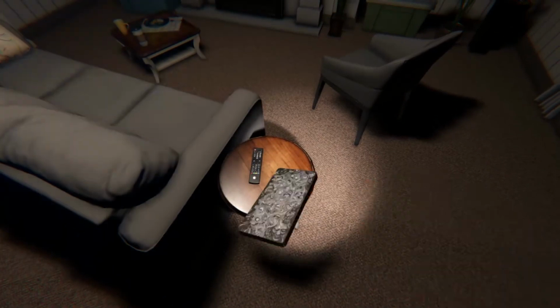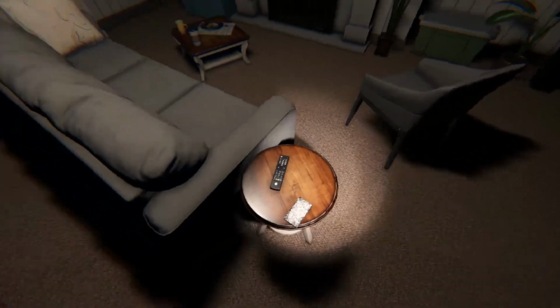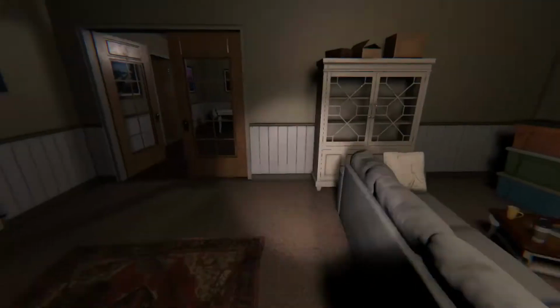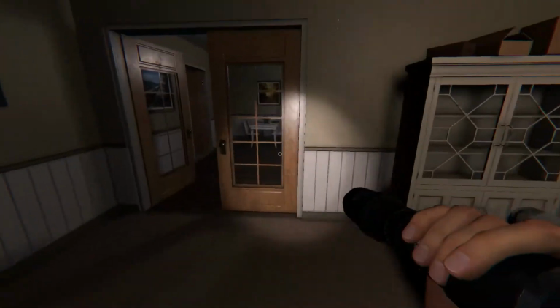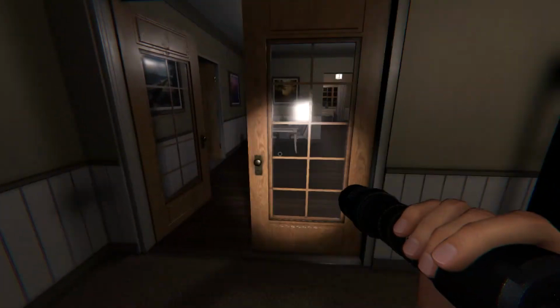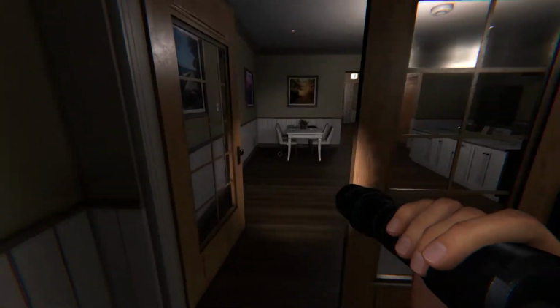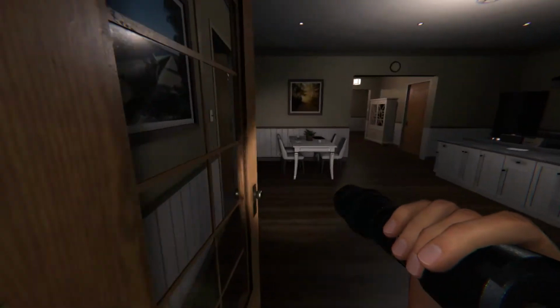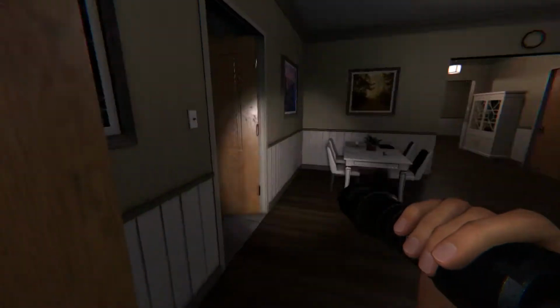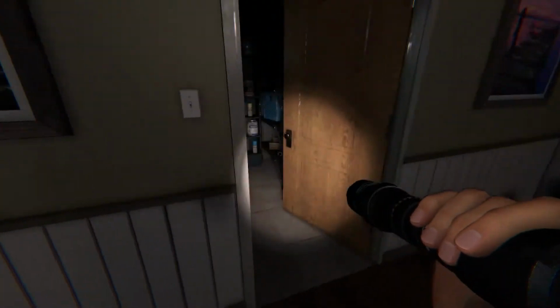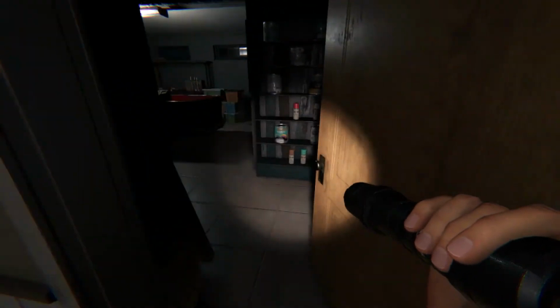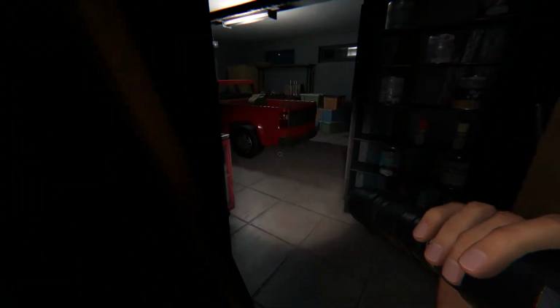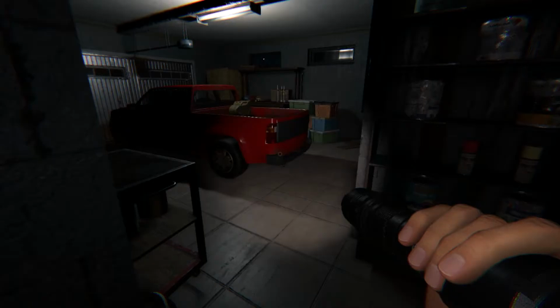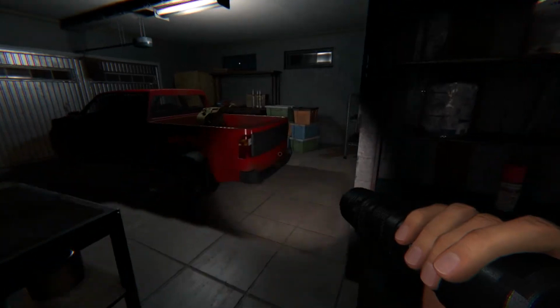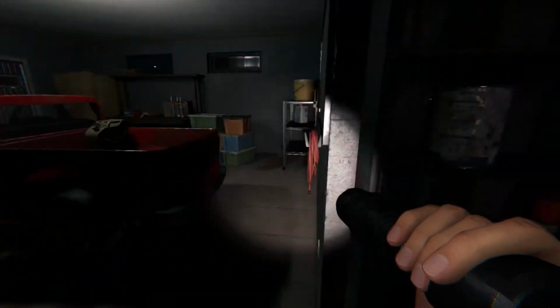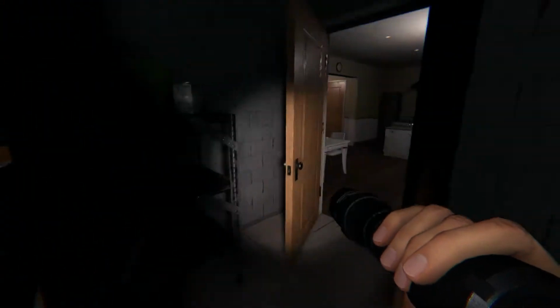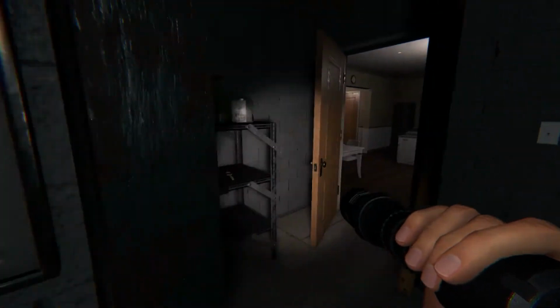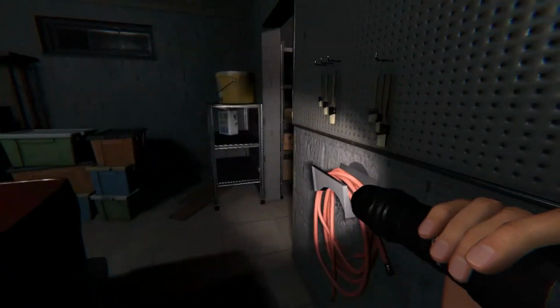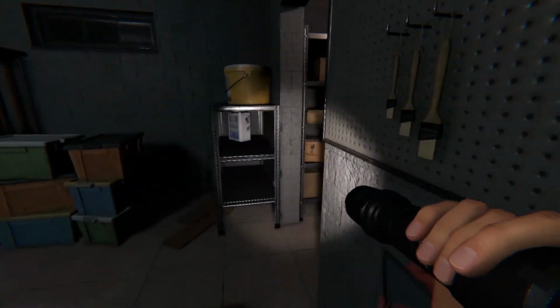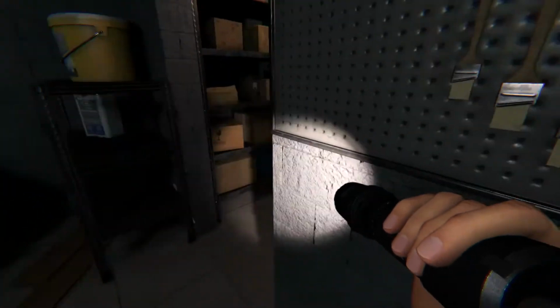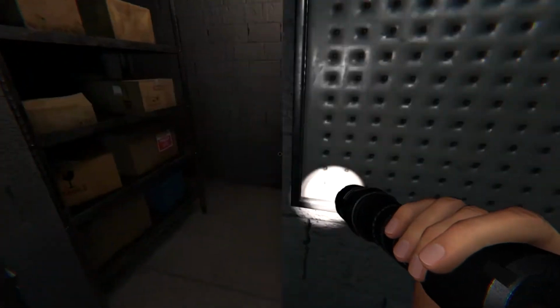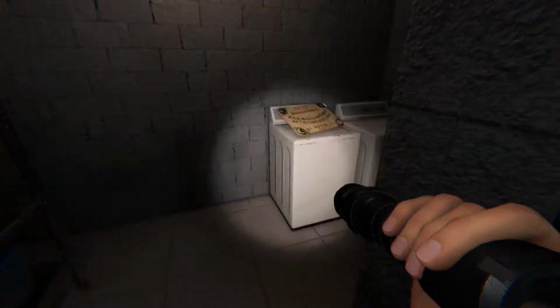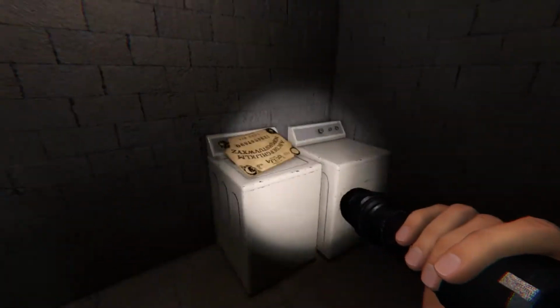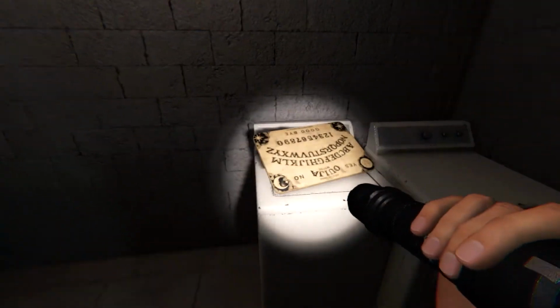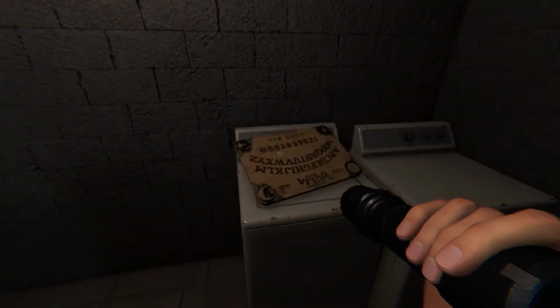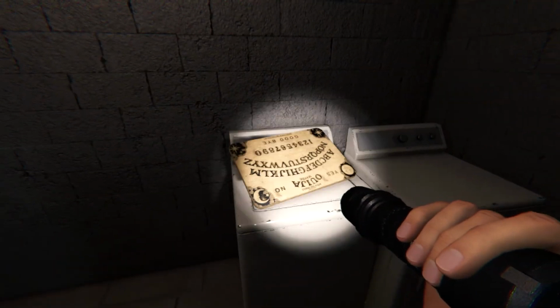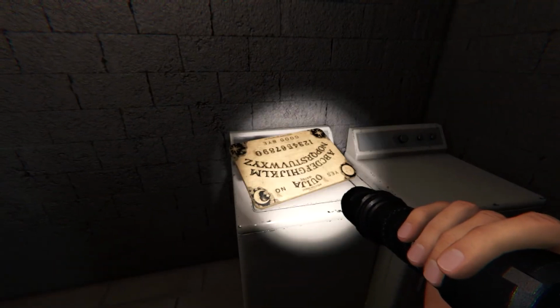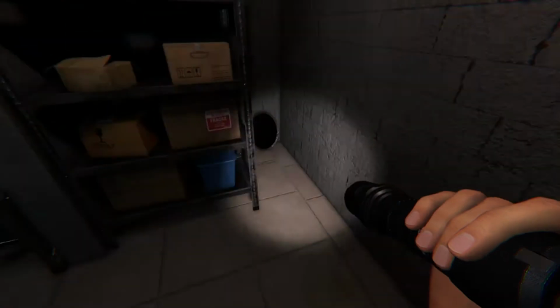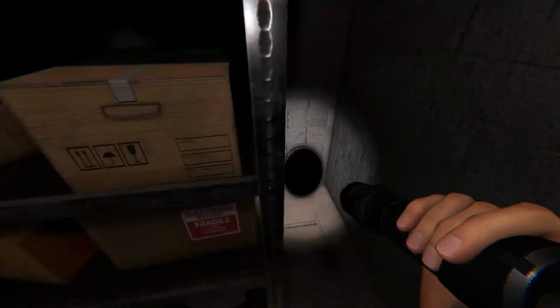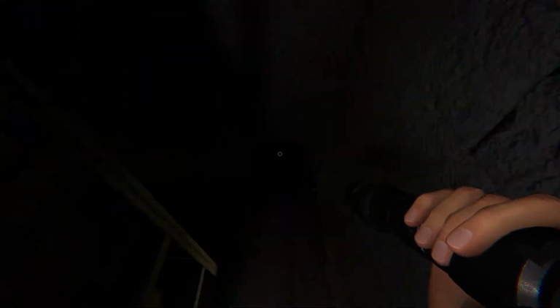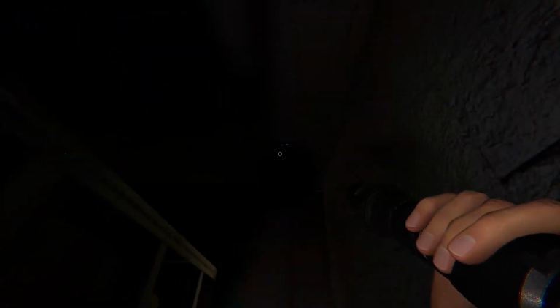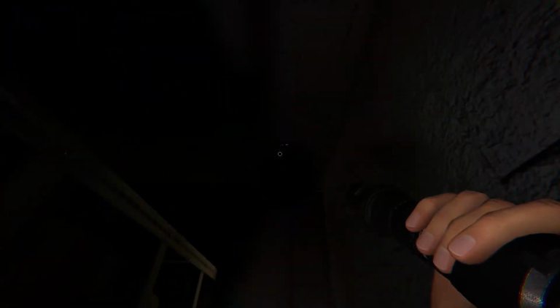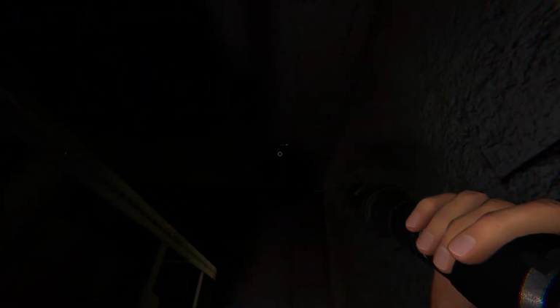If you're looking for the Ouija board or the mirror, you should go to the laundry room. You can find the Ouija board and the haunted mirror right here.